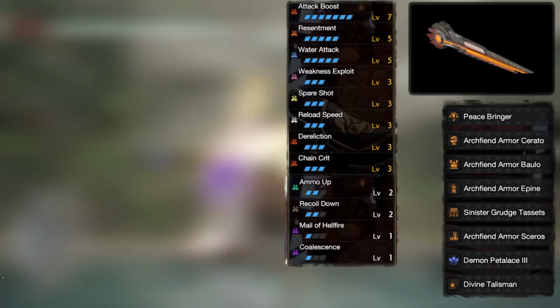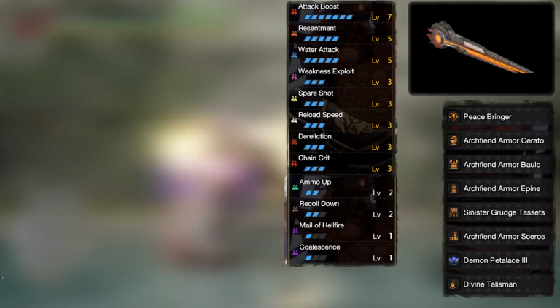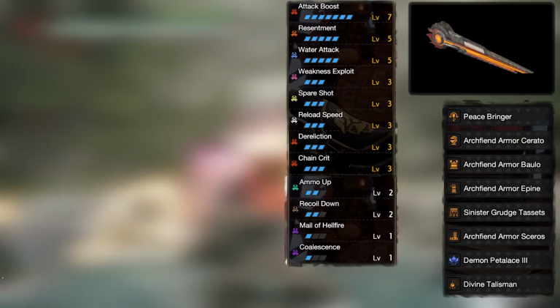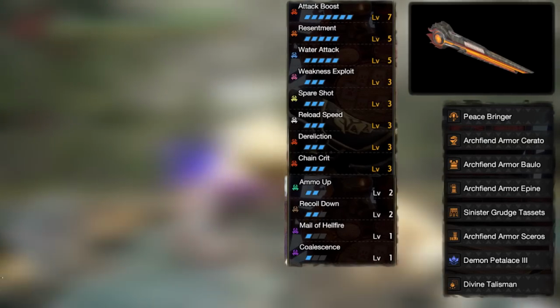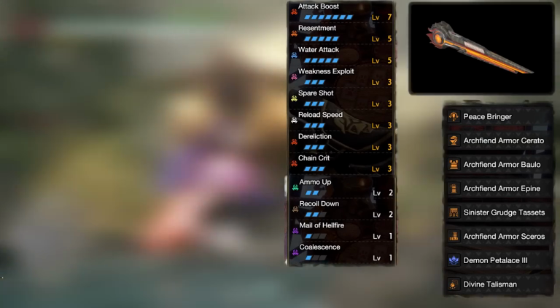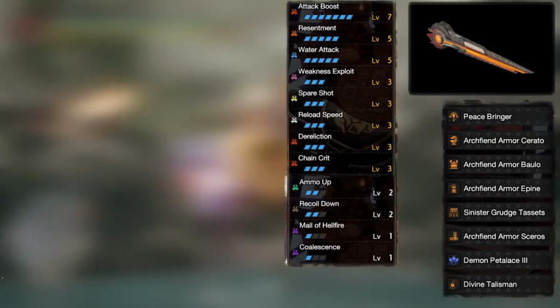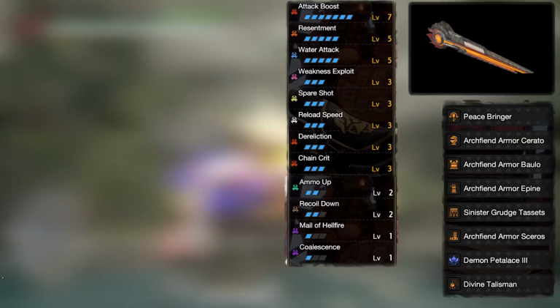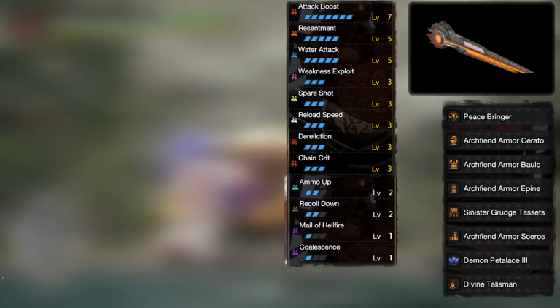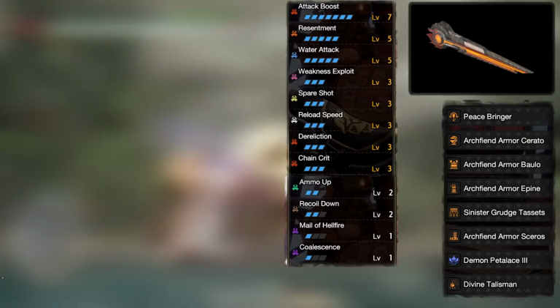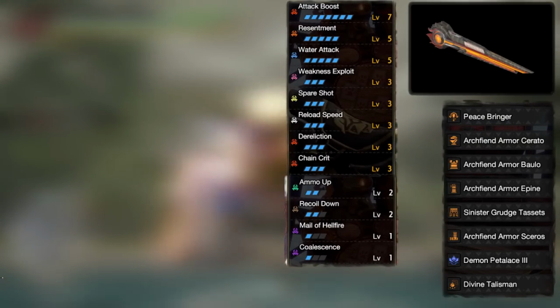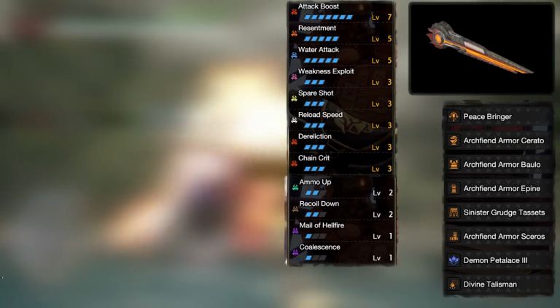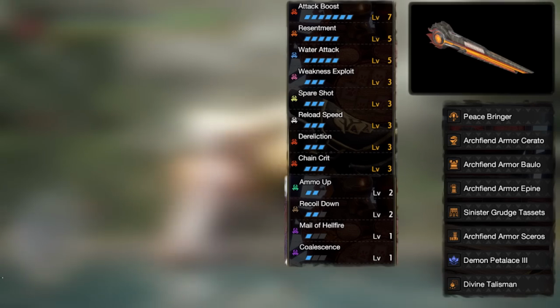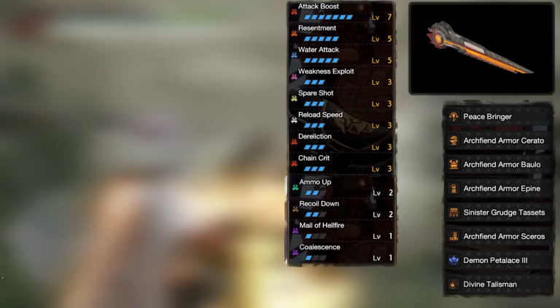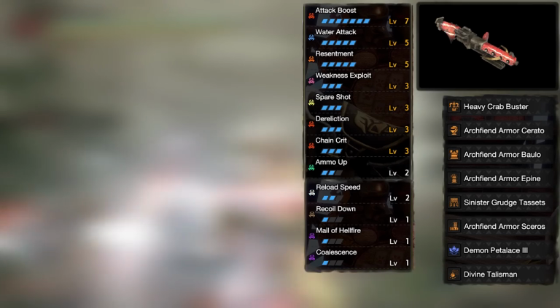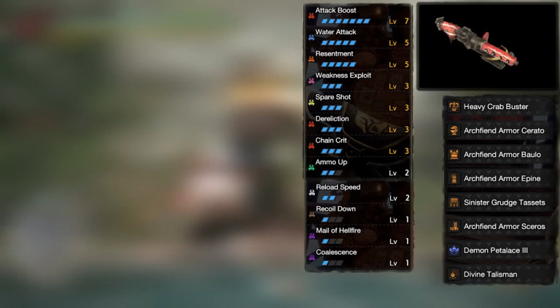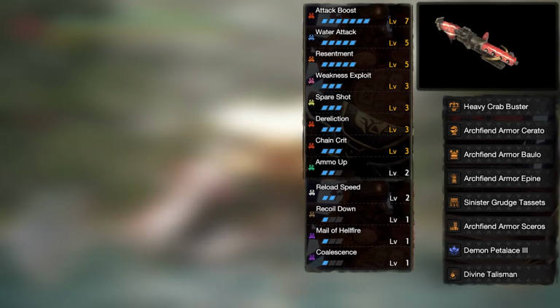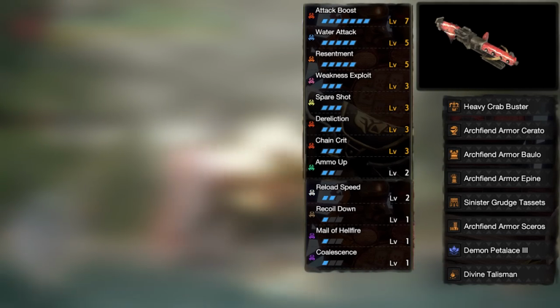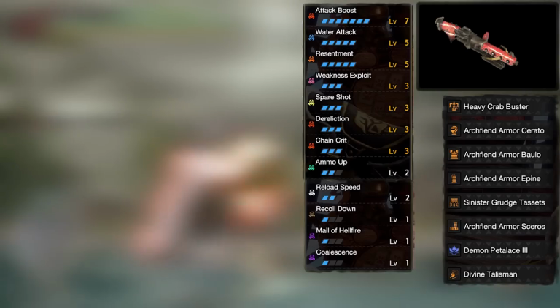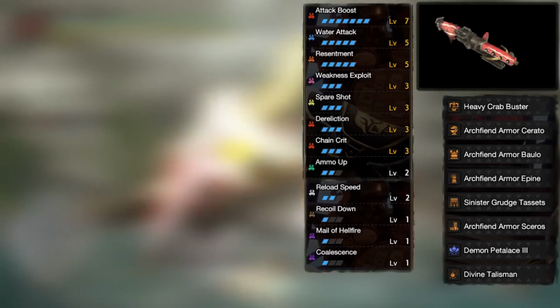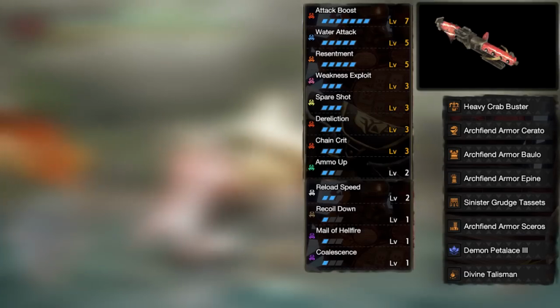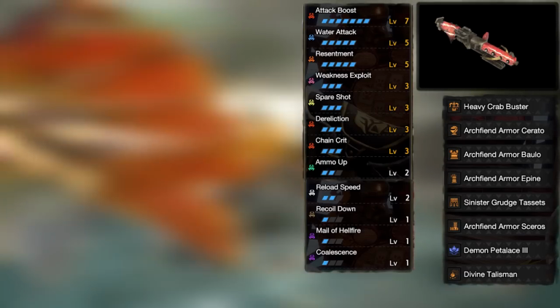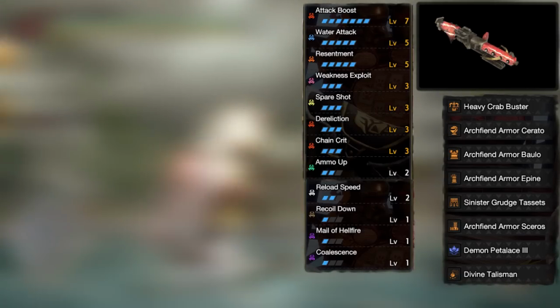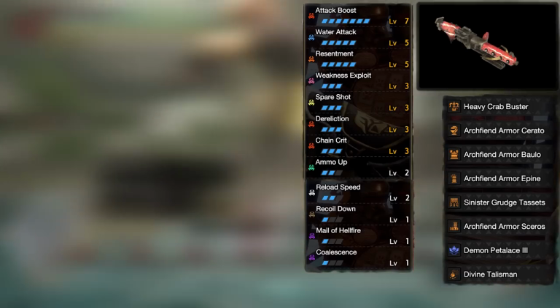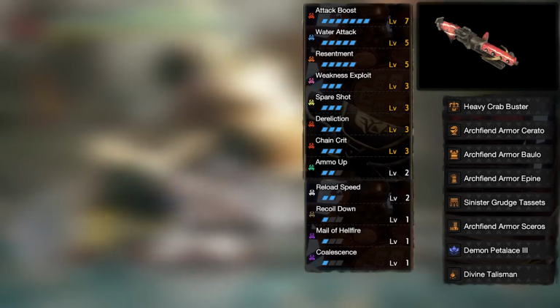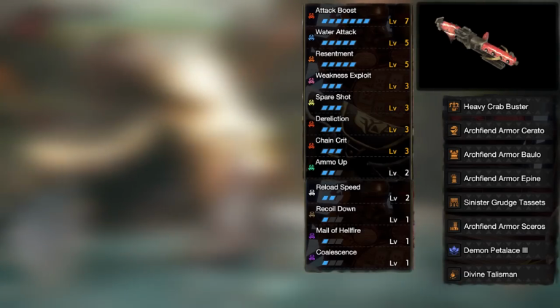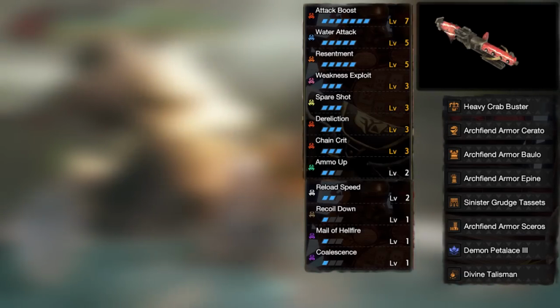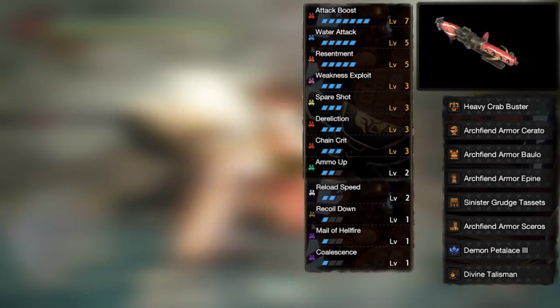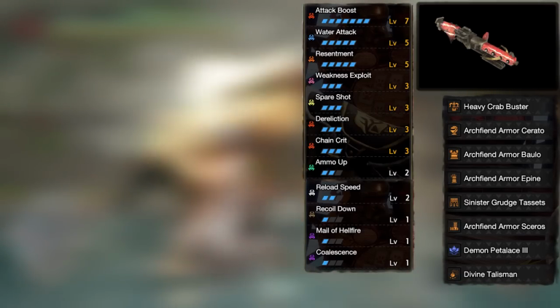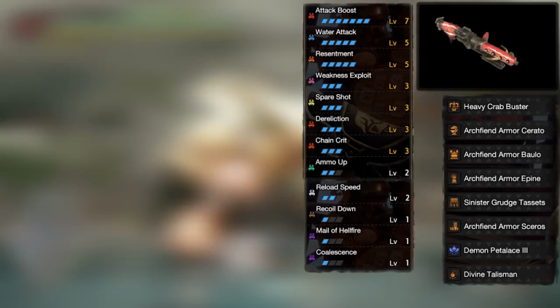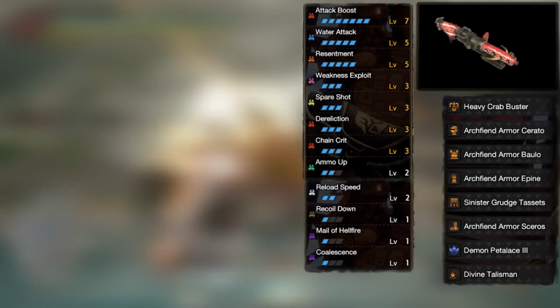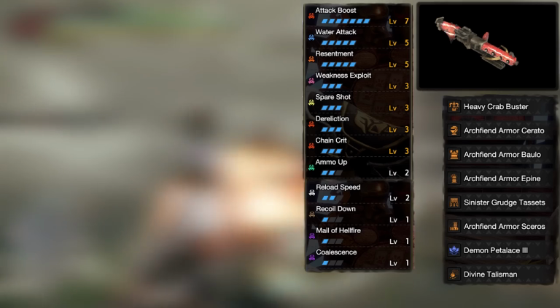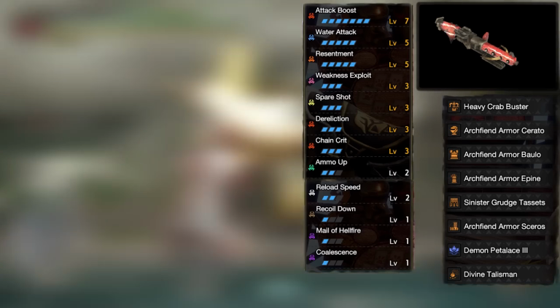For Water Element, light bowgun is sticking with the Muldron — that Clip 5 Water Pierce is just kind of crazy. For heavy bowgun, we're going to be running Daimo Hermitor, the Red Crab bowgun. Sadly it has no water ammo backup, but this one's just better than Mizutsune's, so we don't really have very many good options for water anyway.